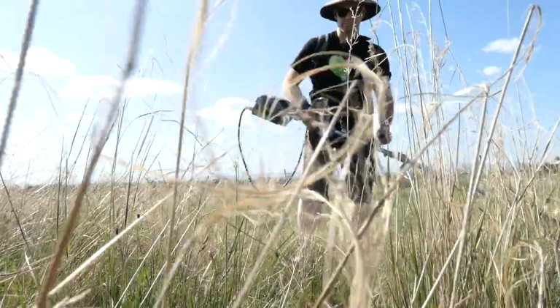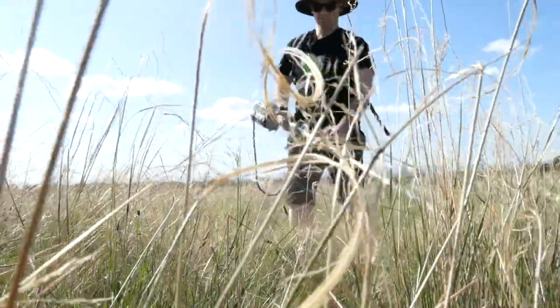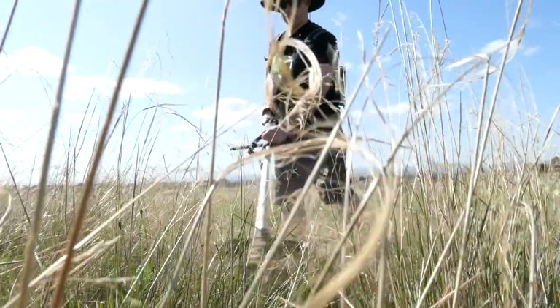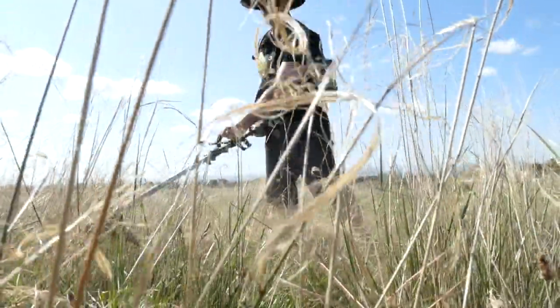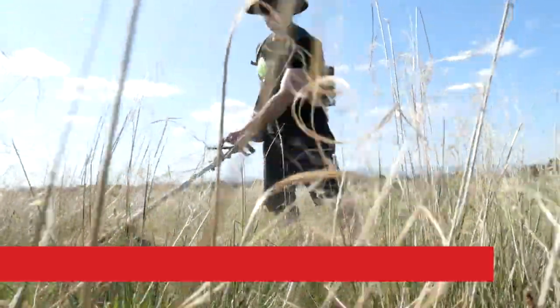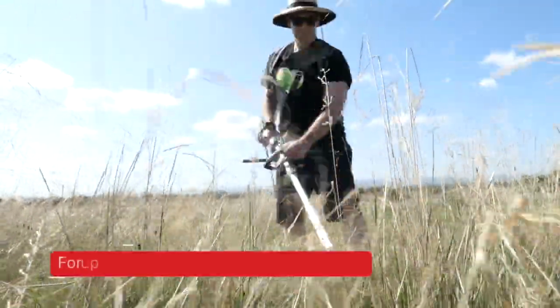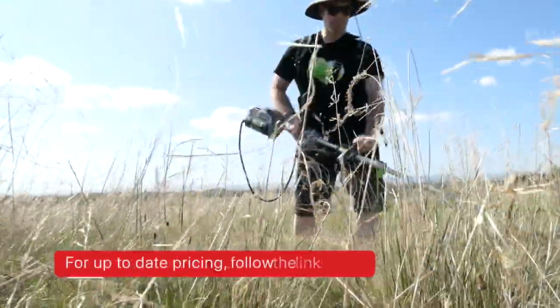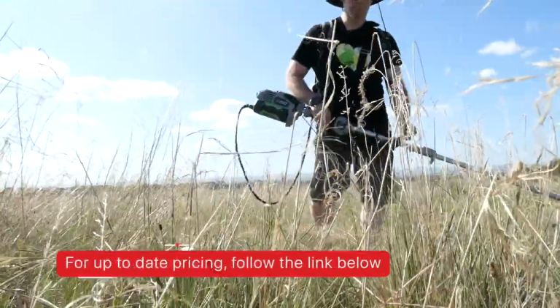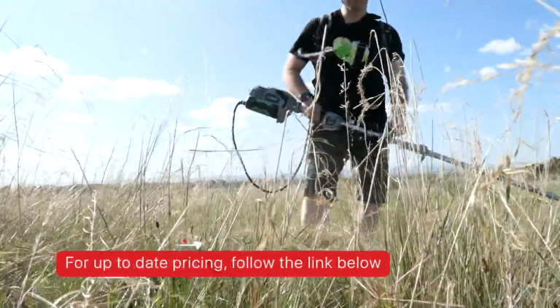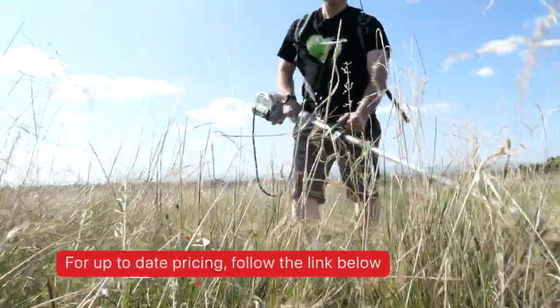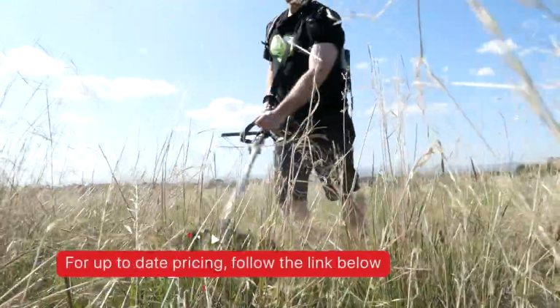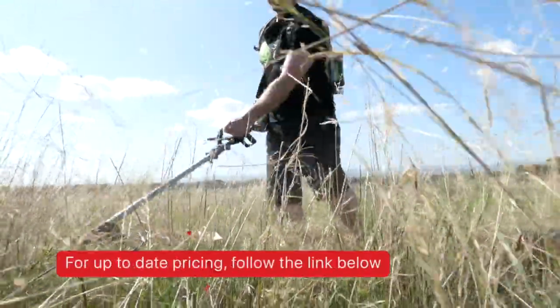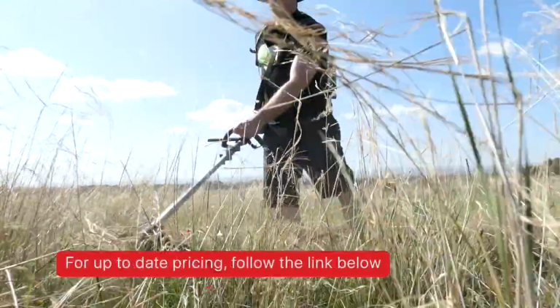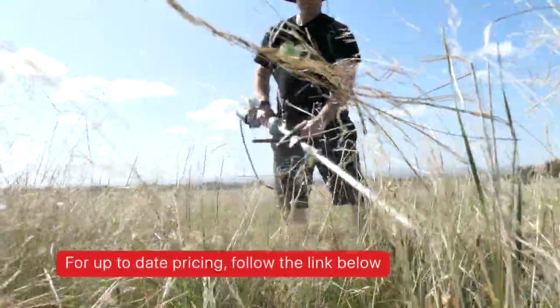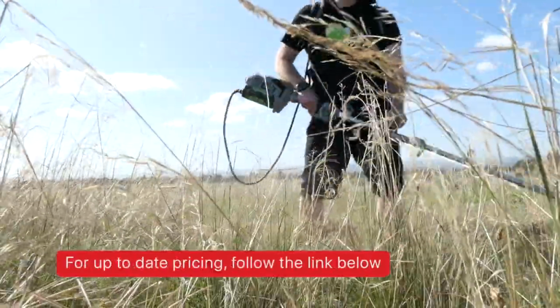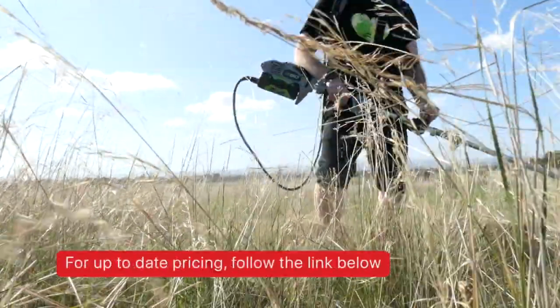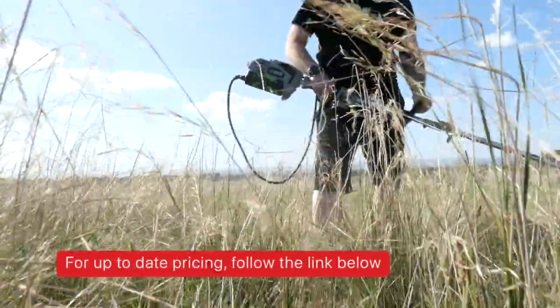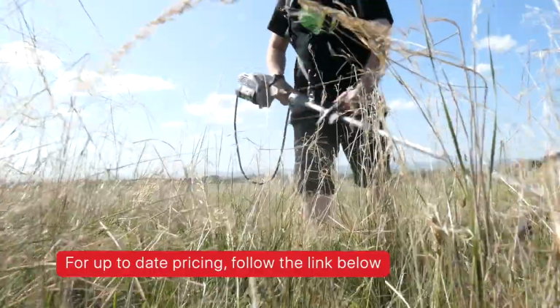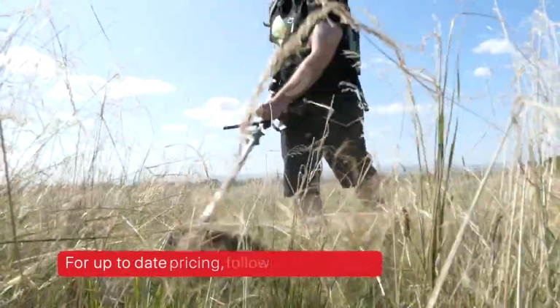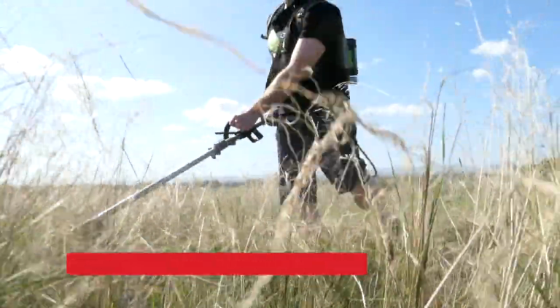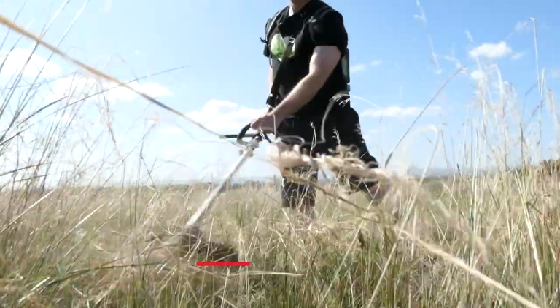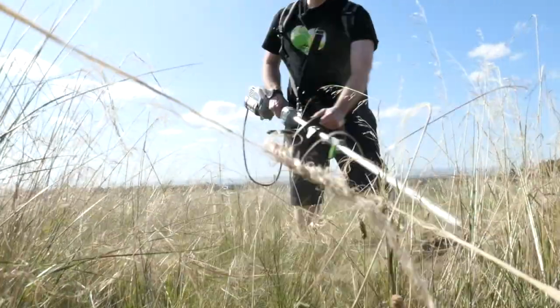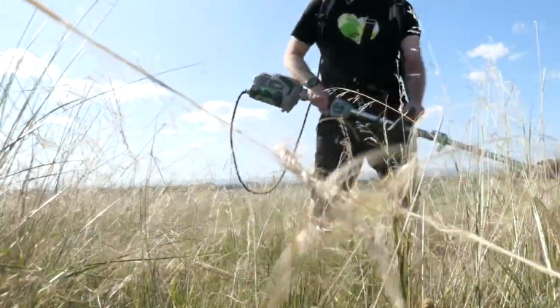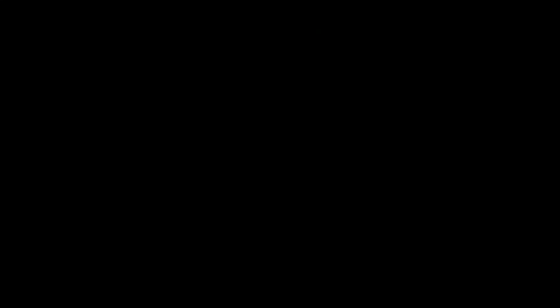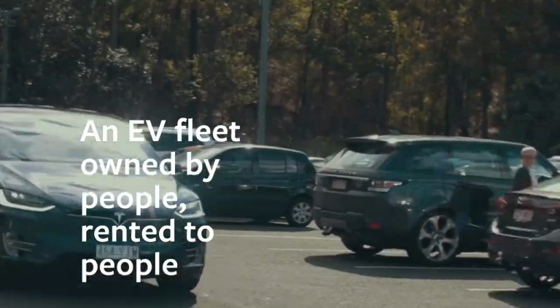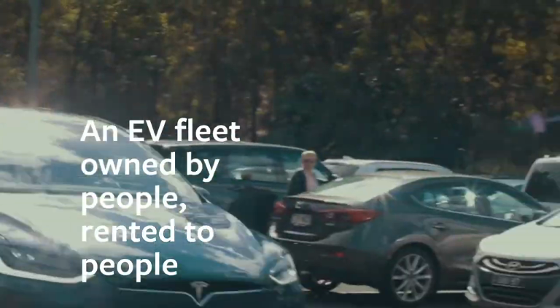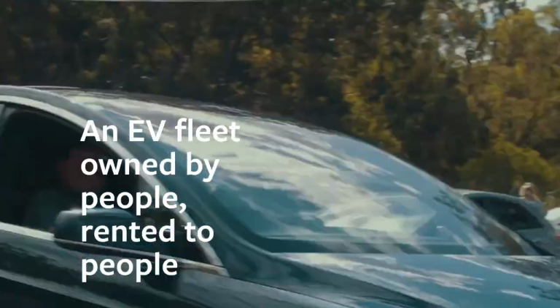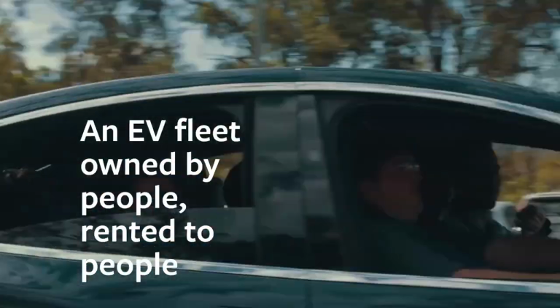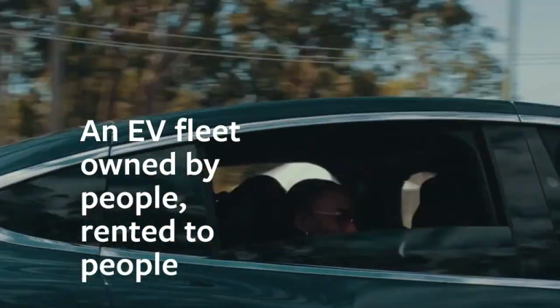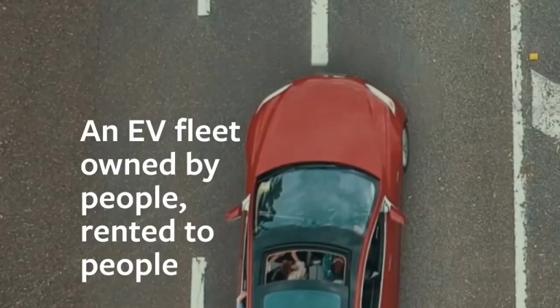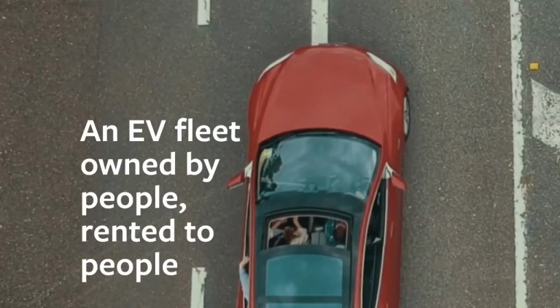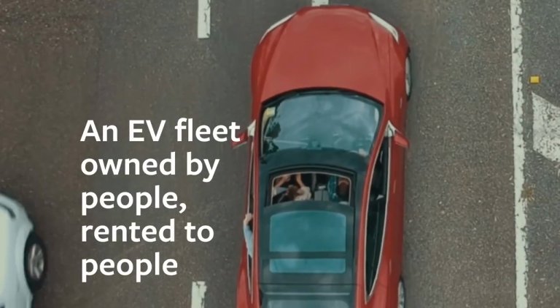If you're in the market for power gardening tools, seriously, do yourself a favor and check out the Ego range. You won't be disappointed. Thanks for watching, folks. And again, consider subscribing.